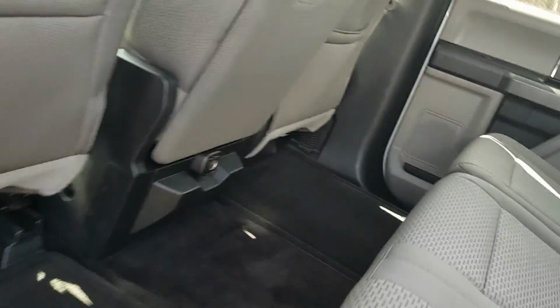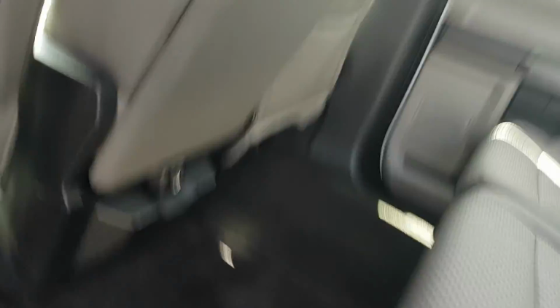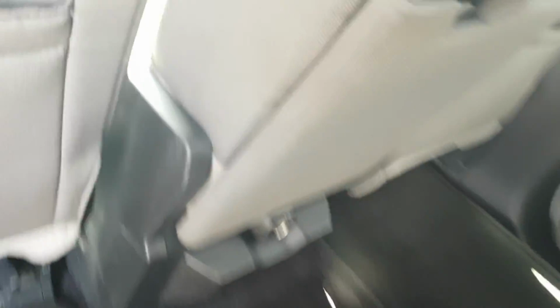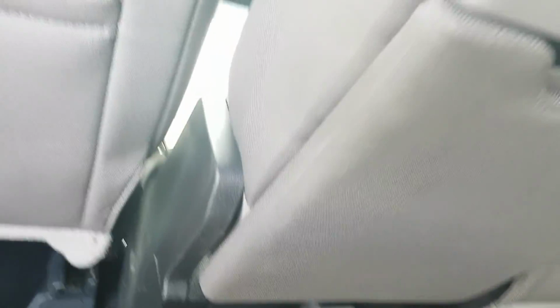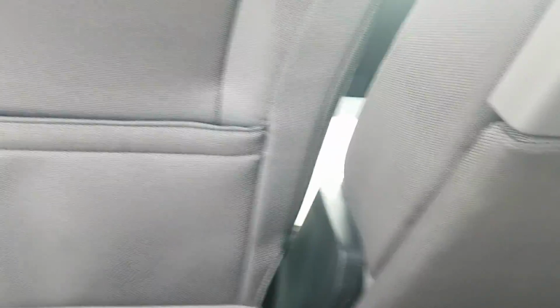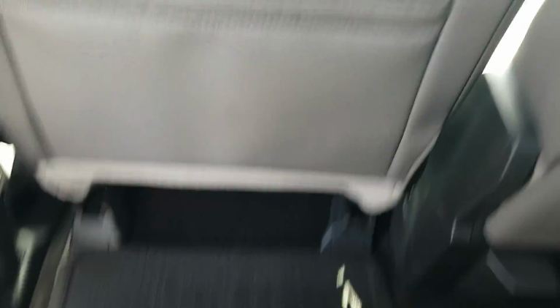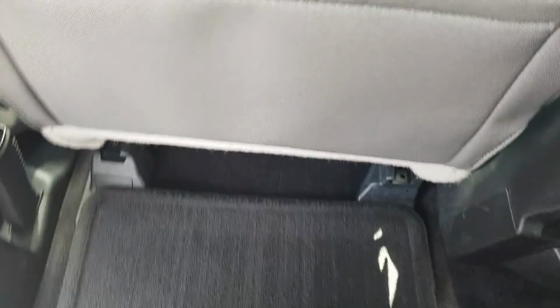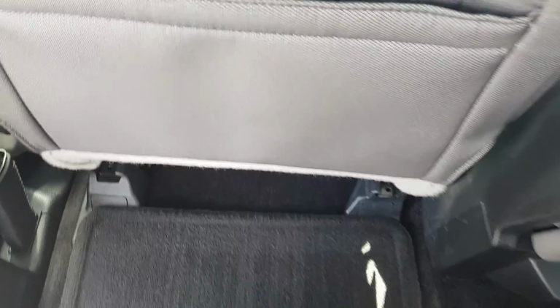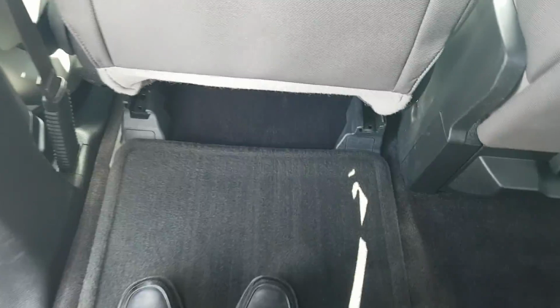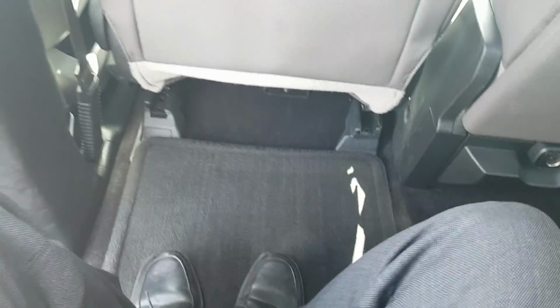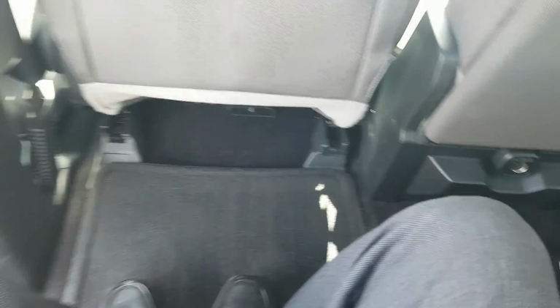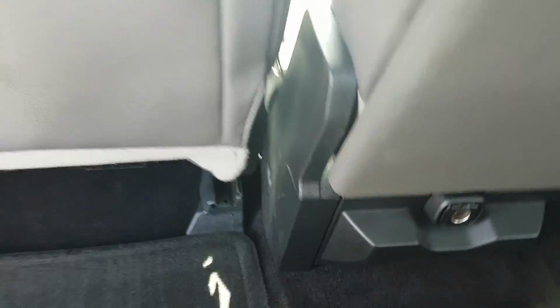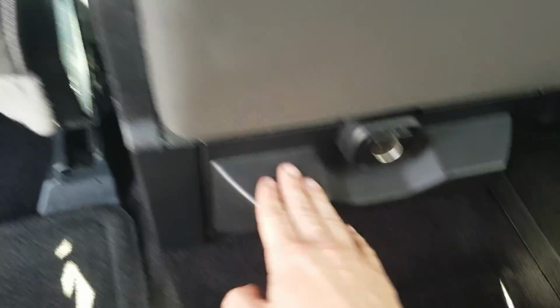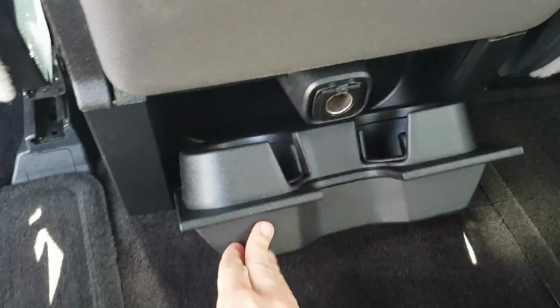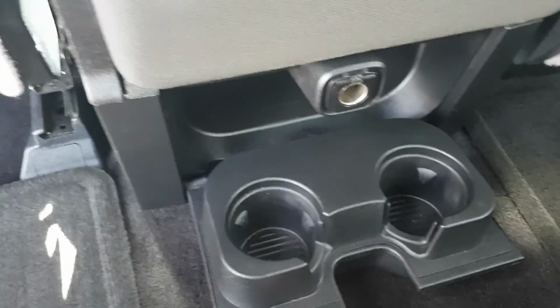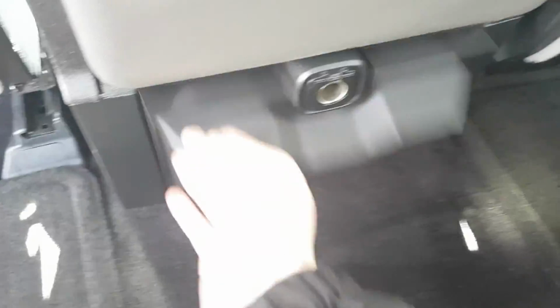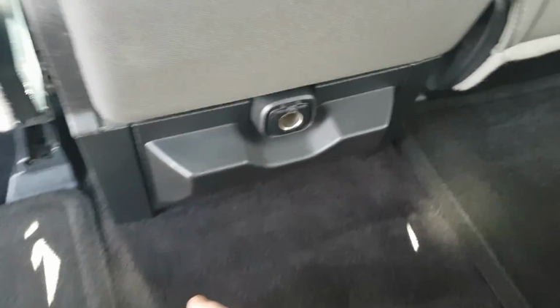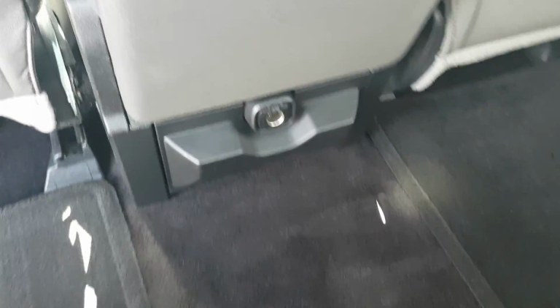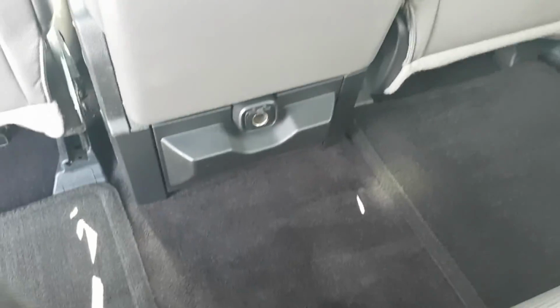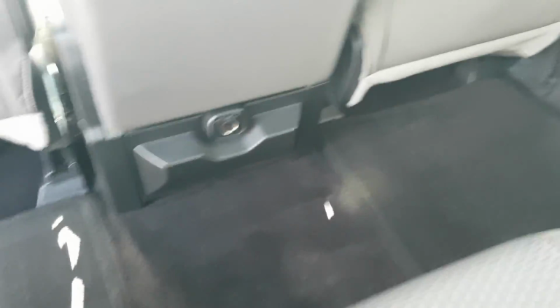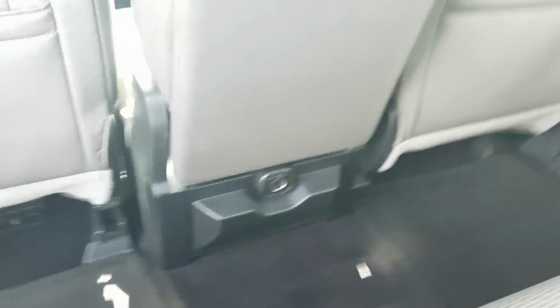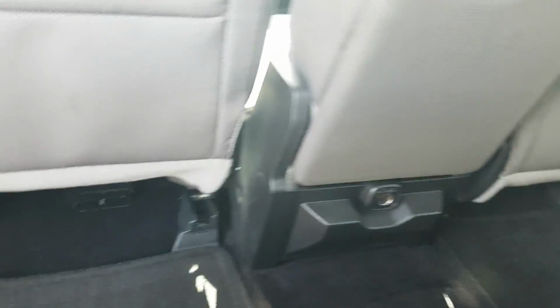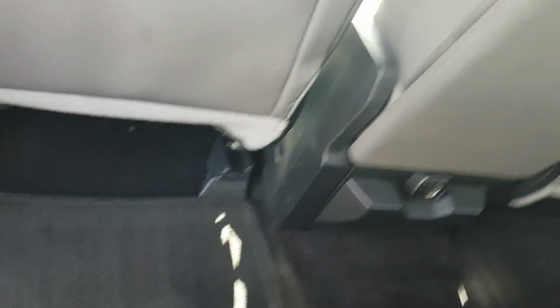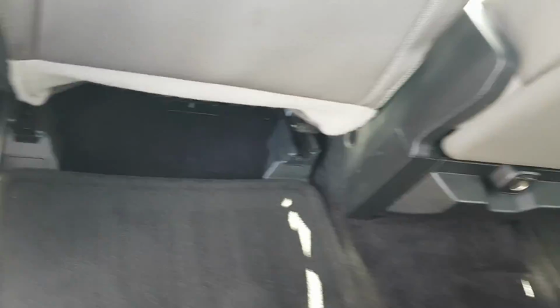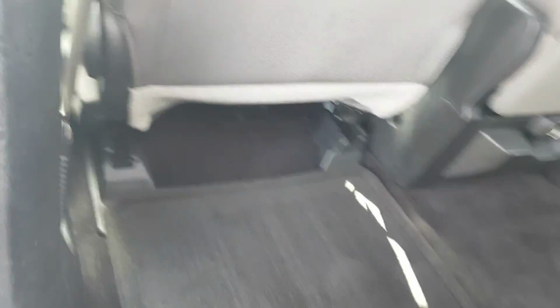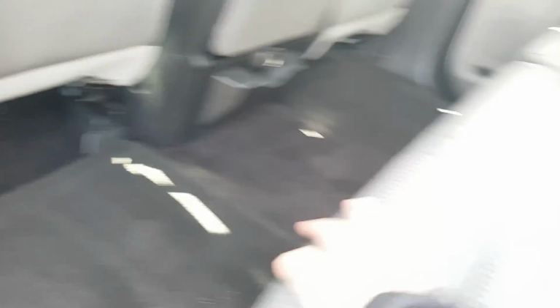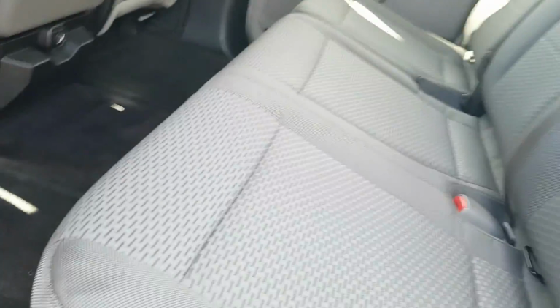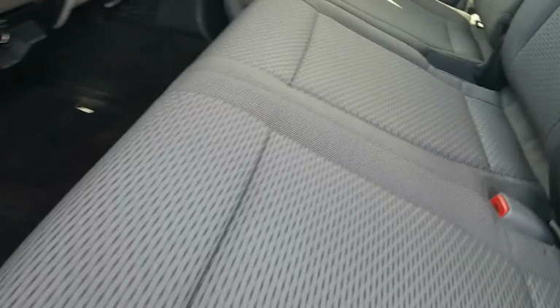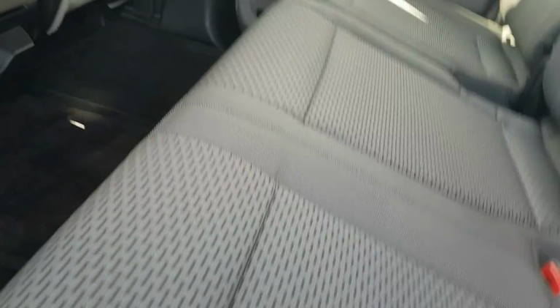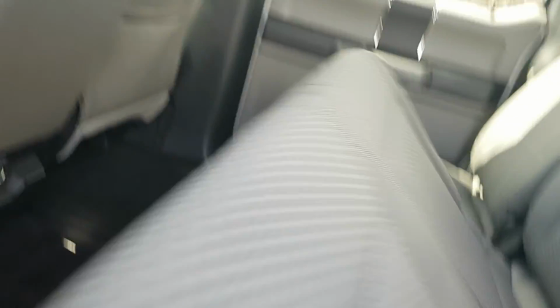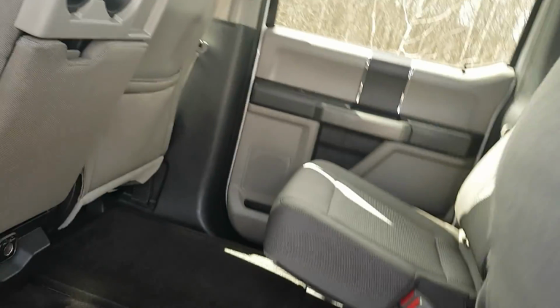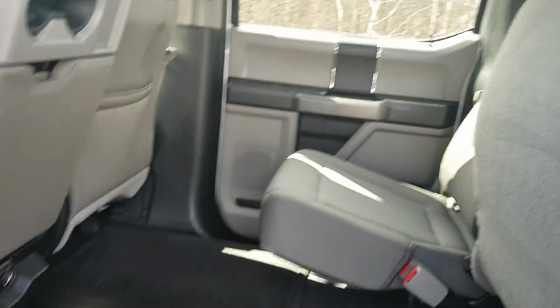Hopping in the back here, there's really great legroom — lots of room back here. Another 12-volt outlet and fold-down cup holders for your passengers.